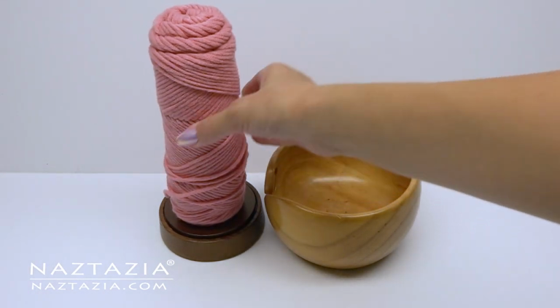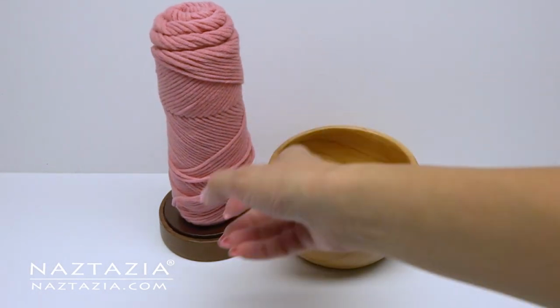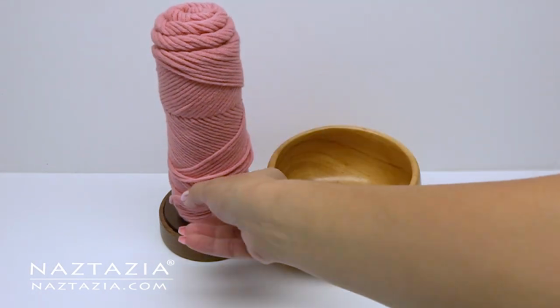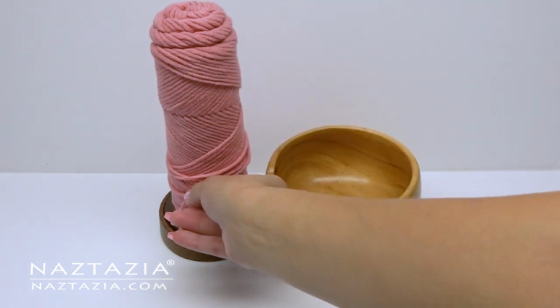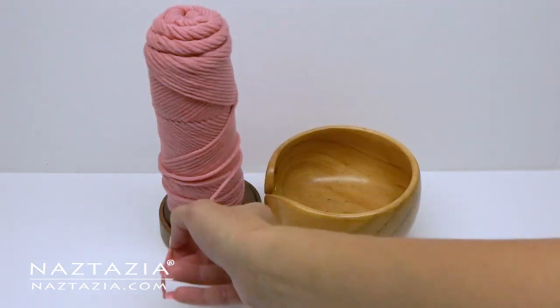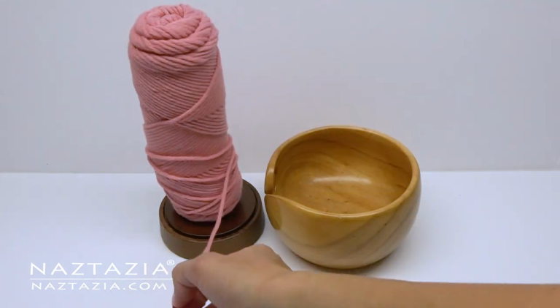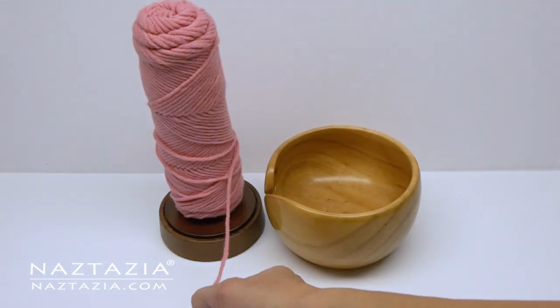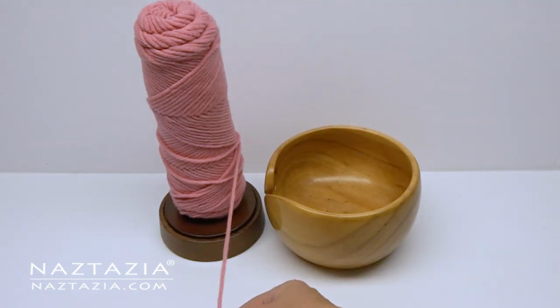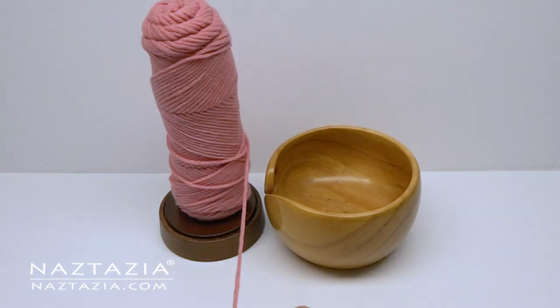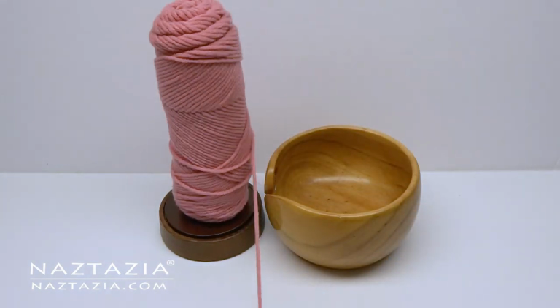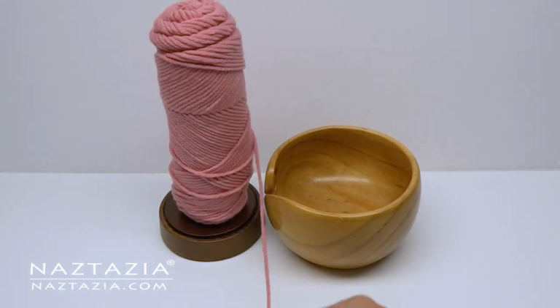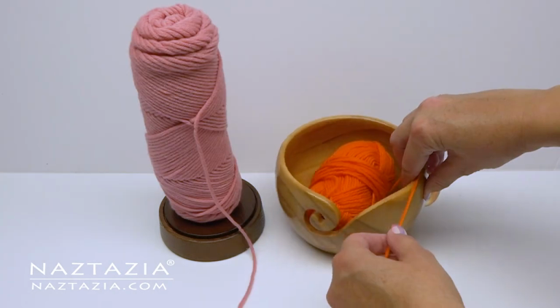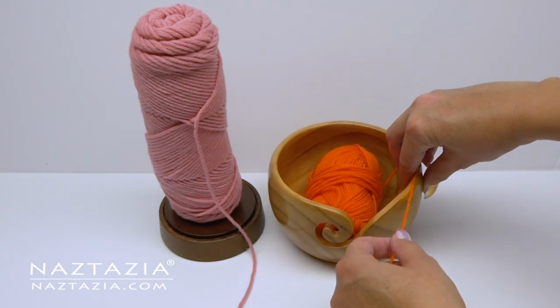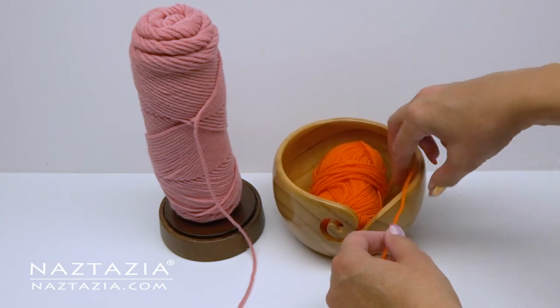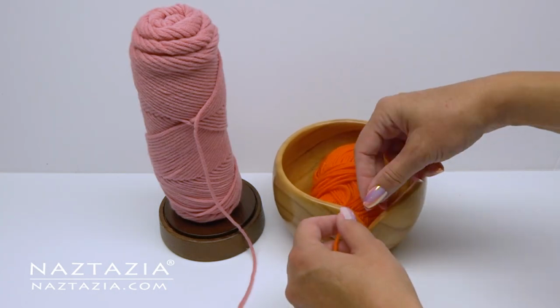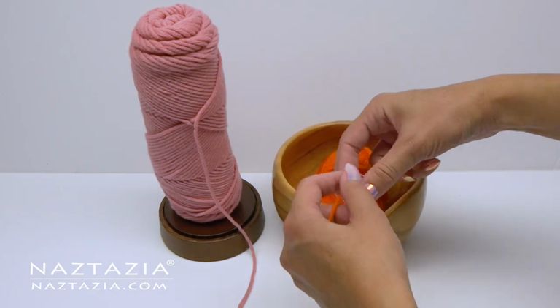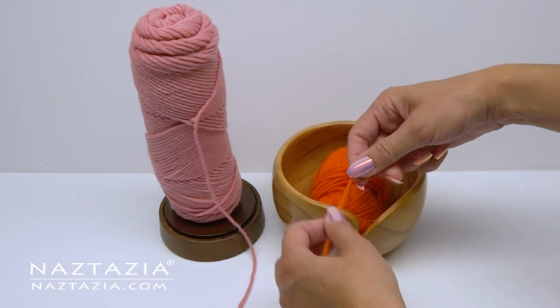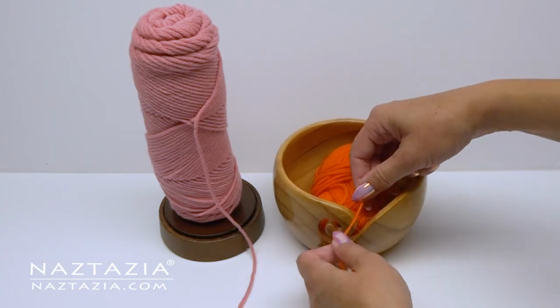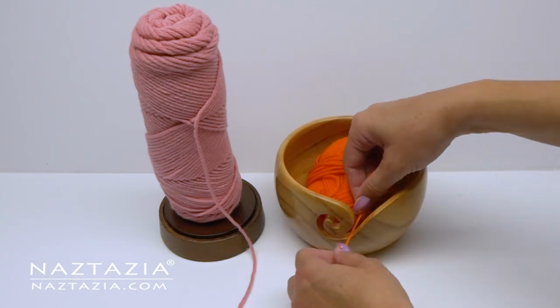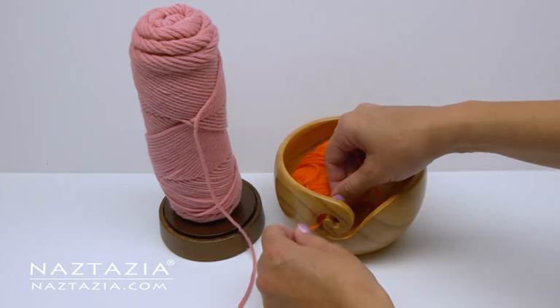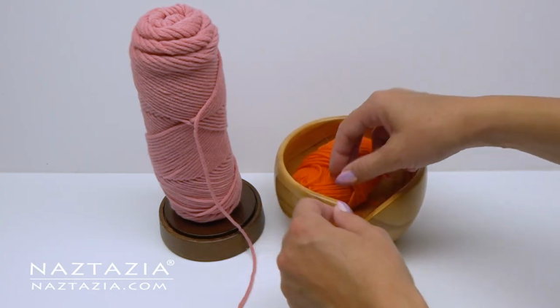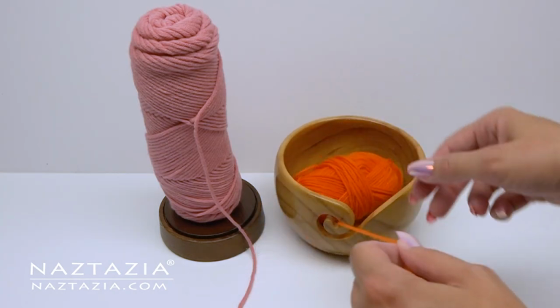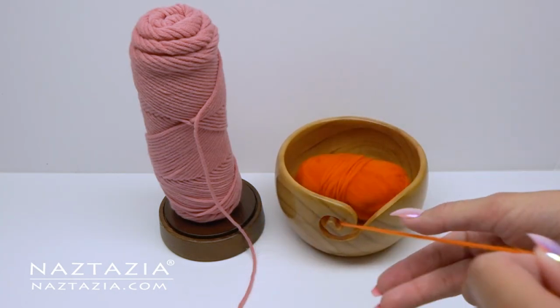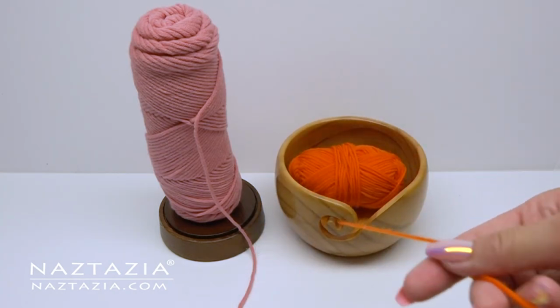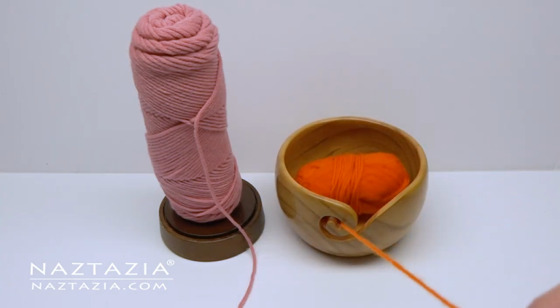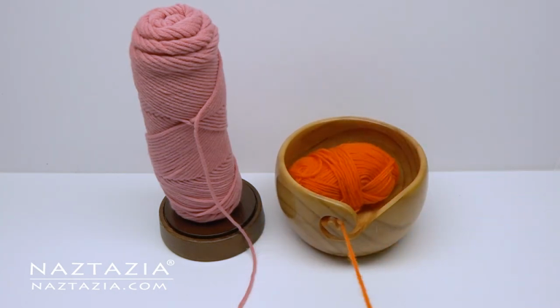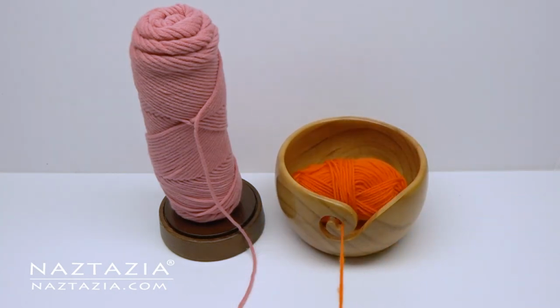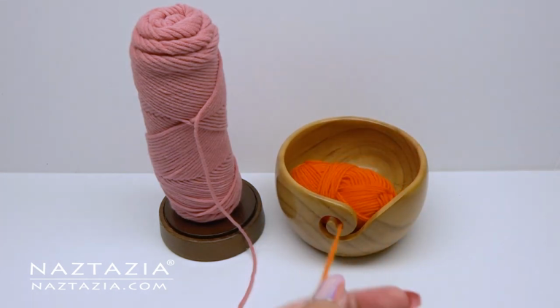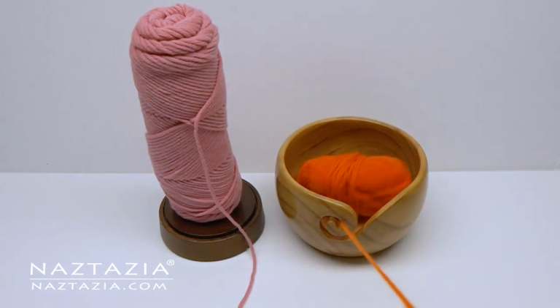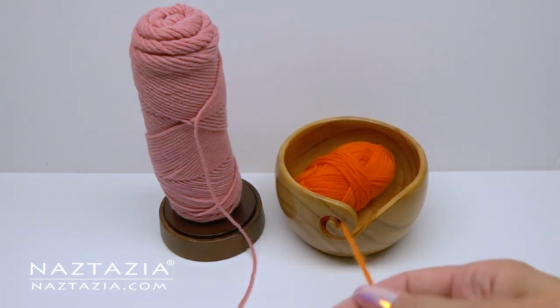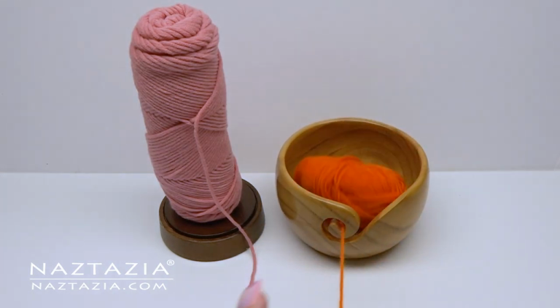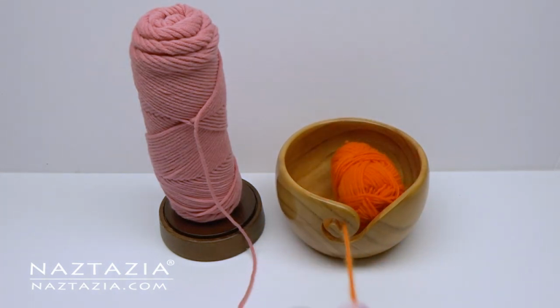Yarn skein holders and yarn bowls work great to keep your yarn from rolling around all over the floor as you work. Some holders even support double skeins of yarn.